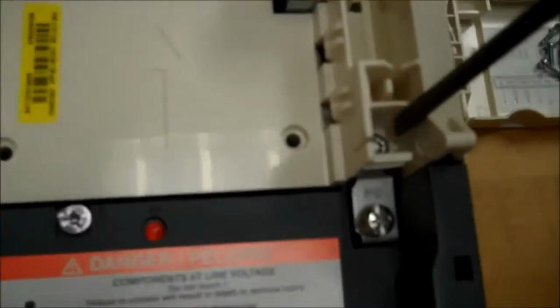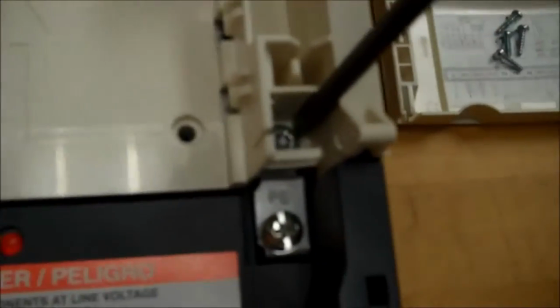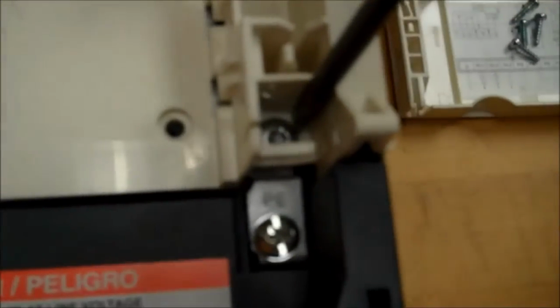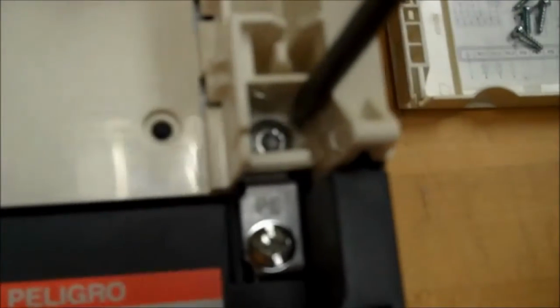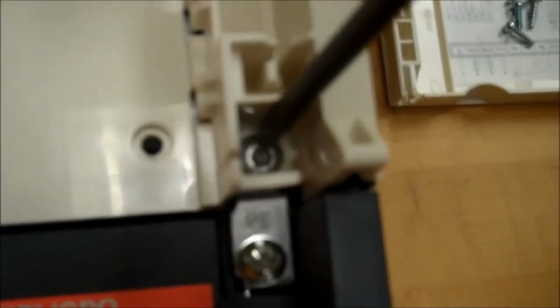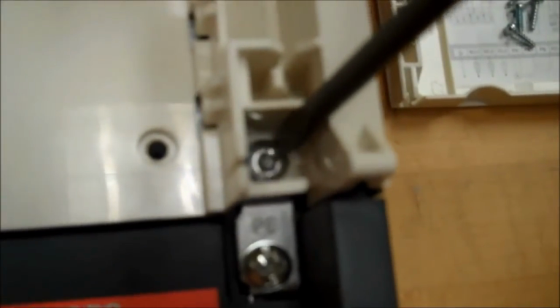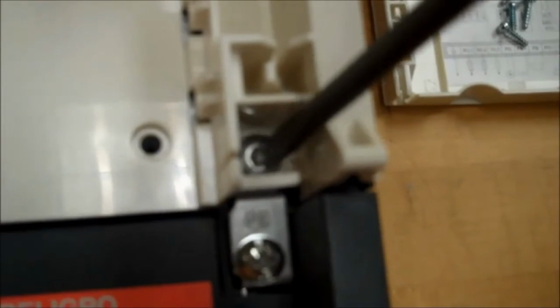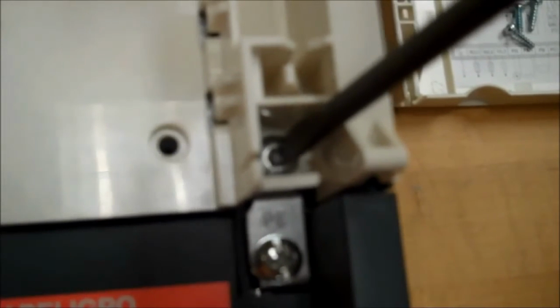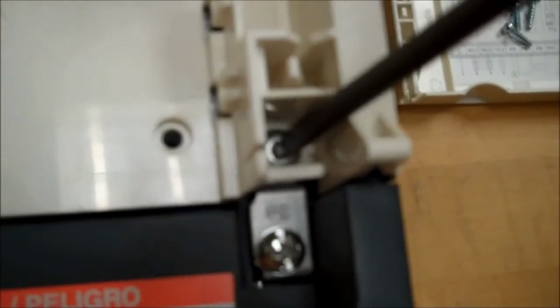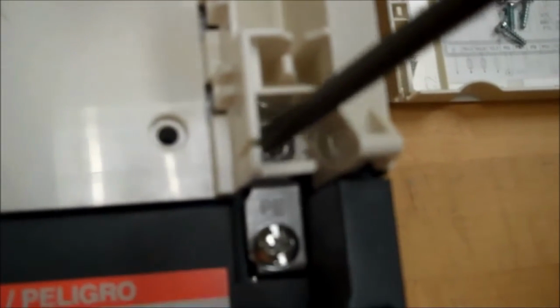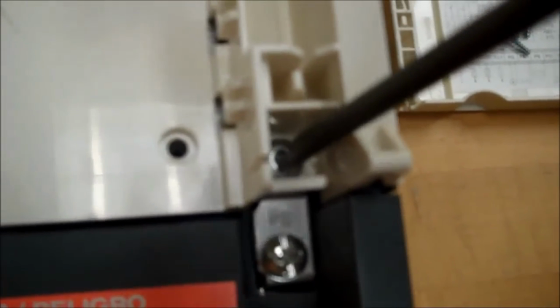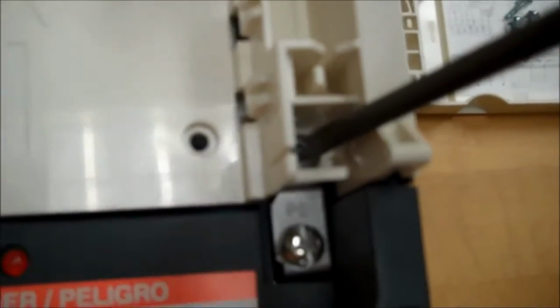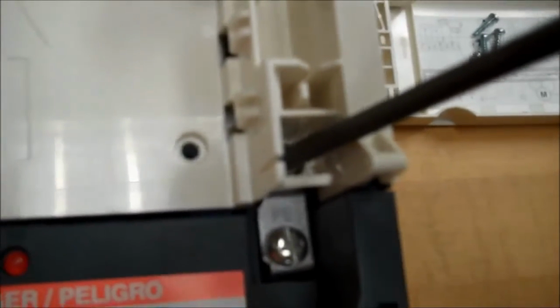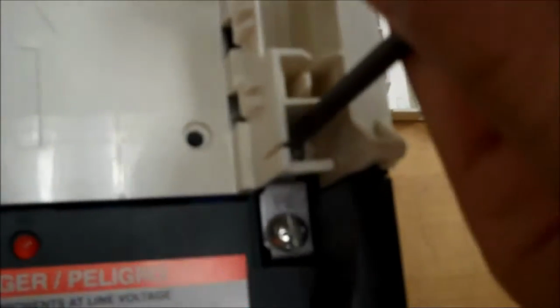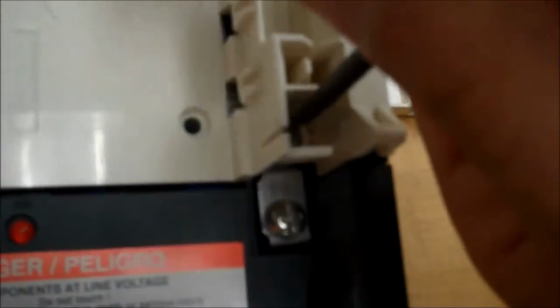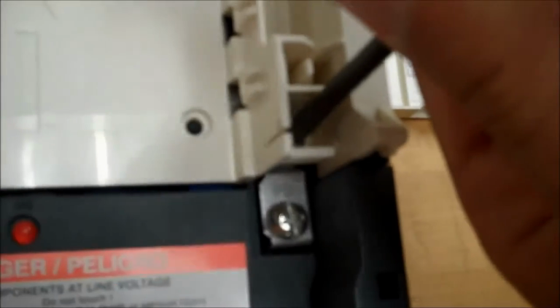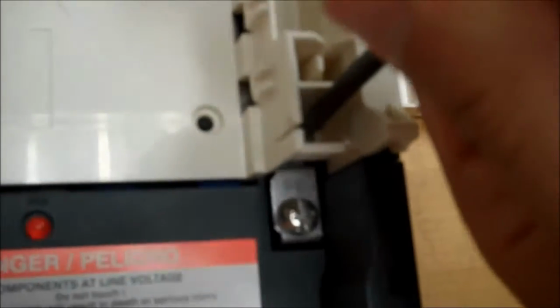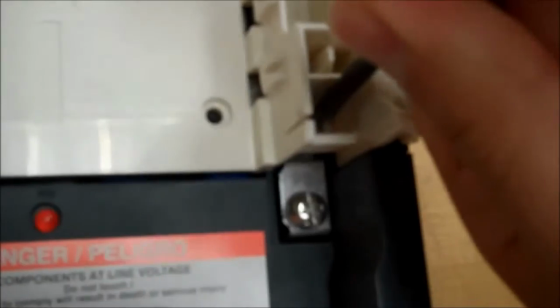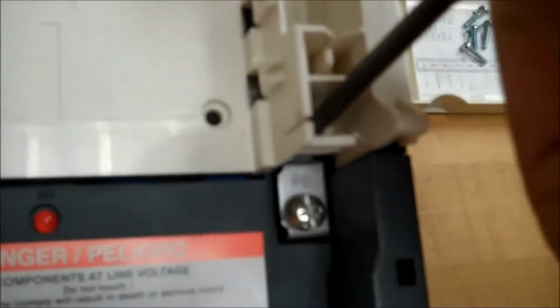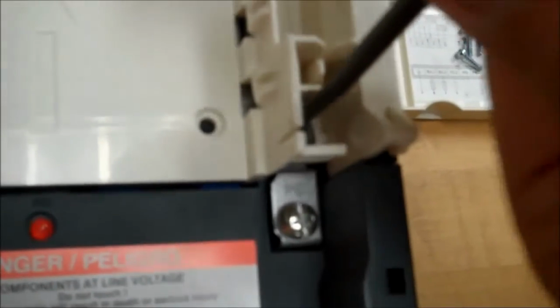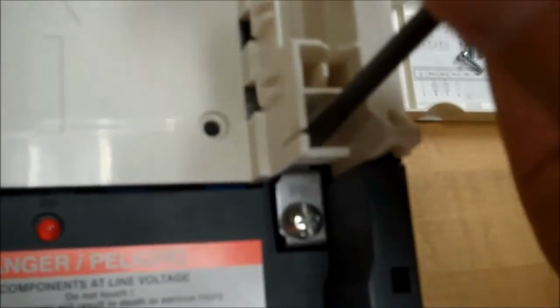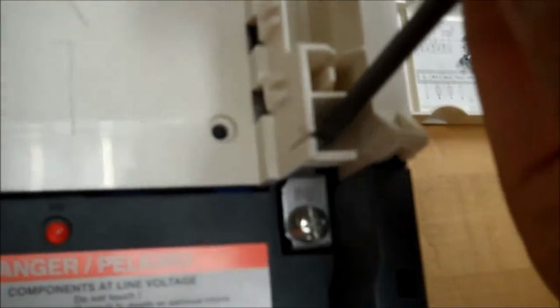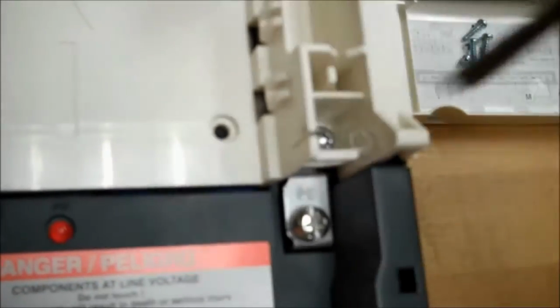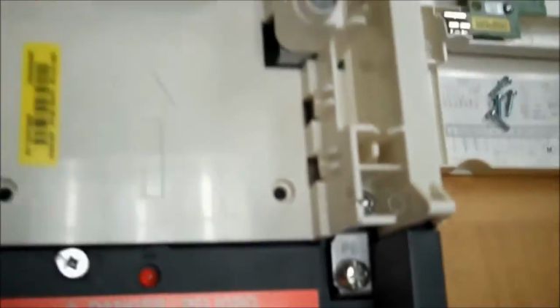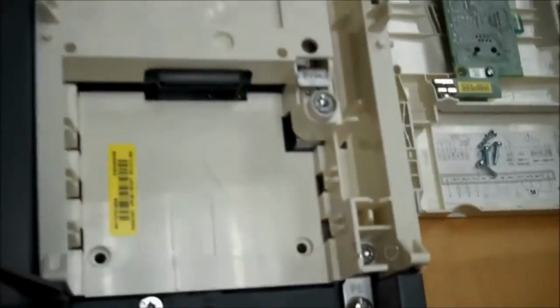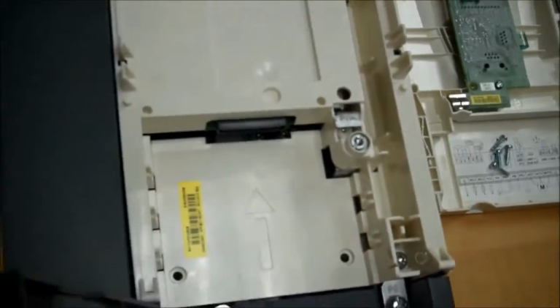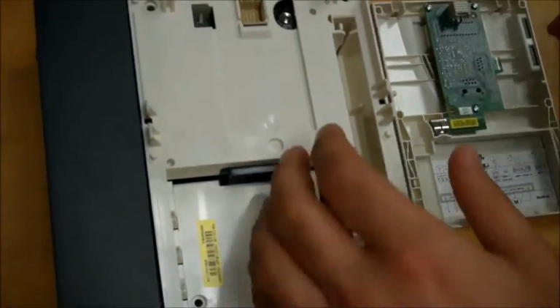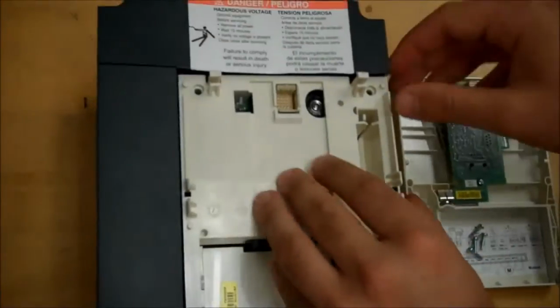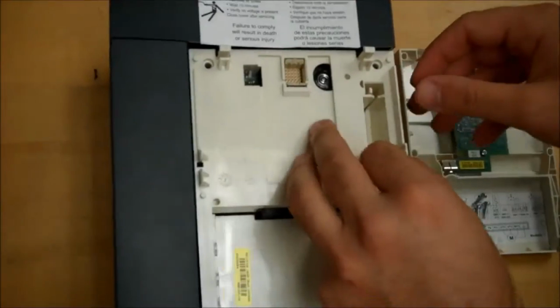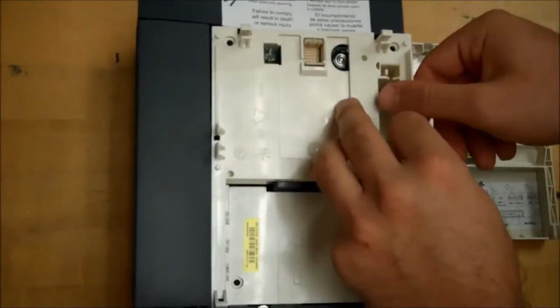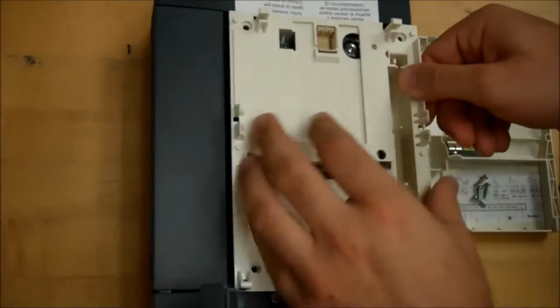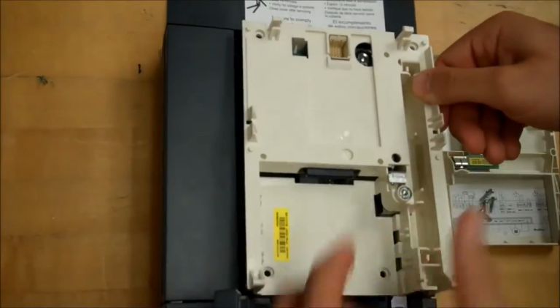That last screw is right here inside this little ignition area. Same thing, just turn it counterclockwise until it becomes loose. And once it's loose enough, you should be able to just pull that card out like this.